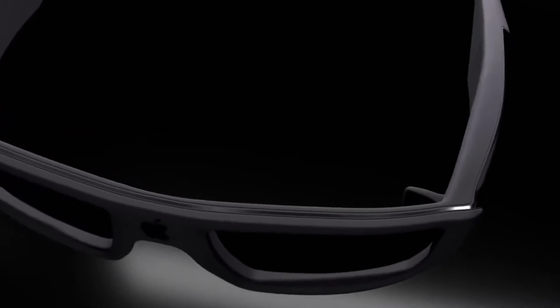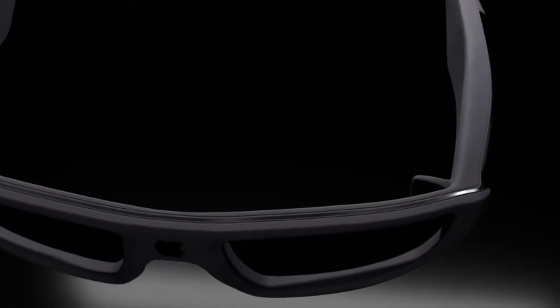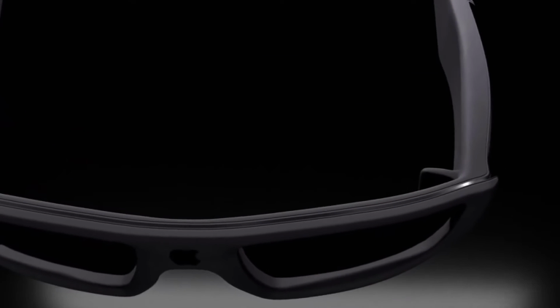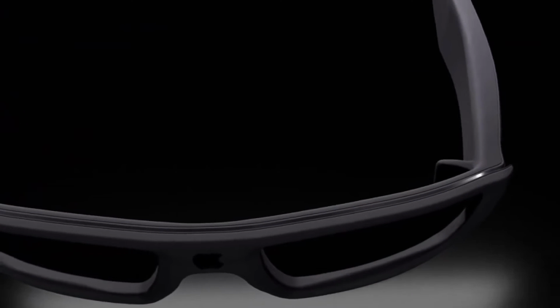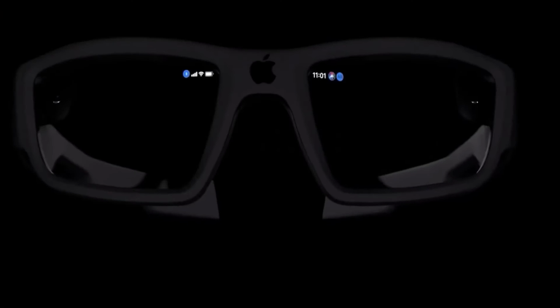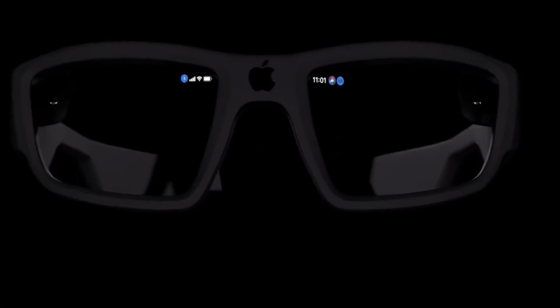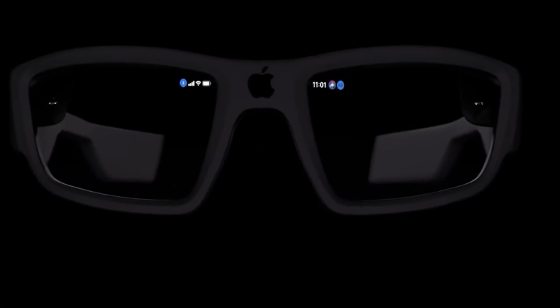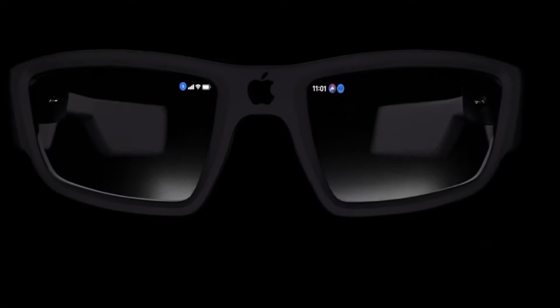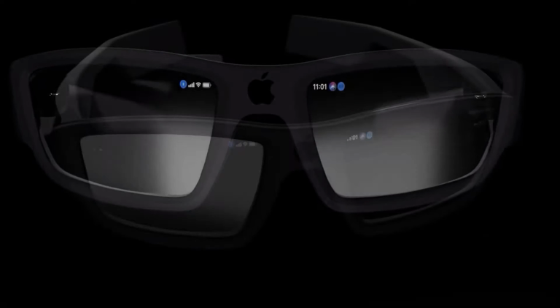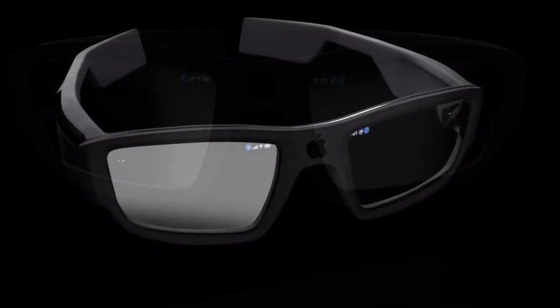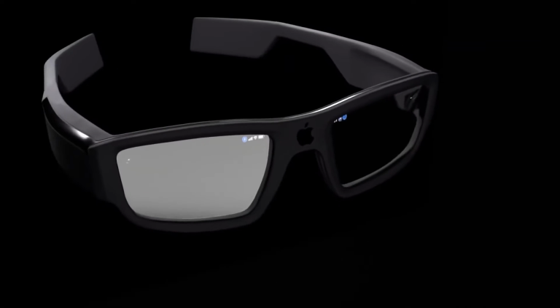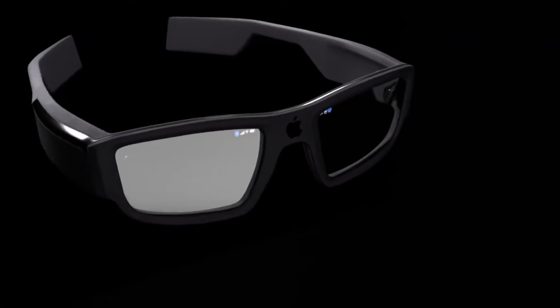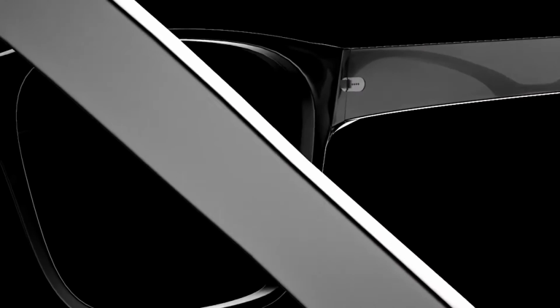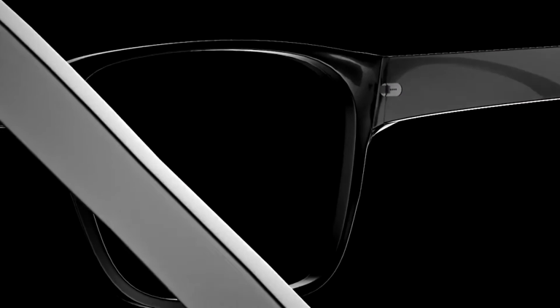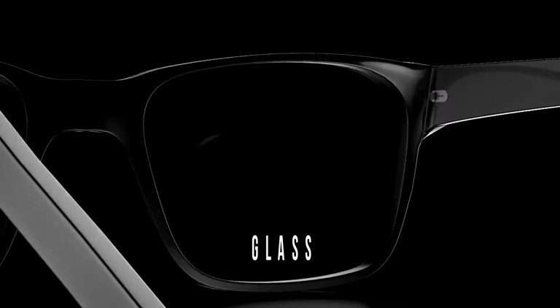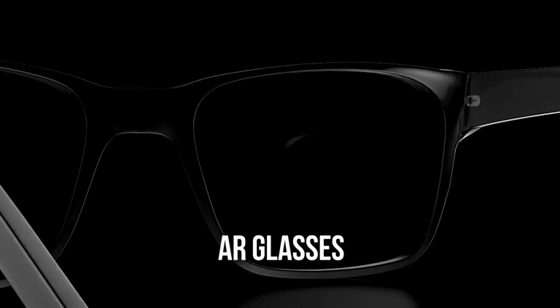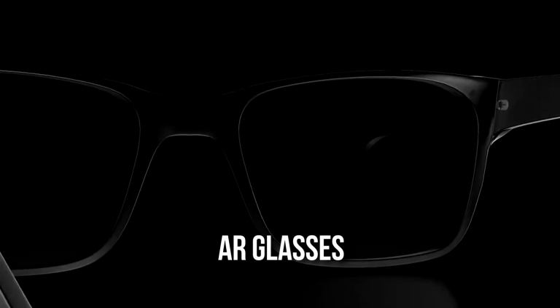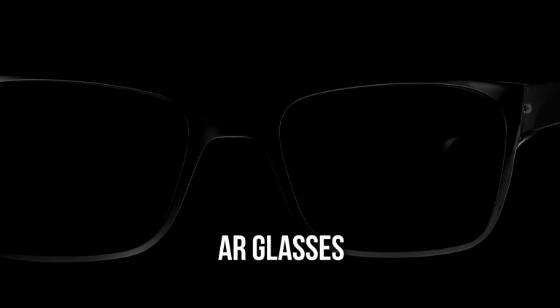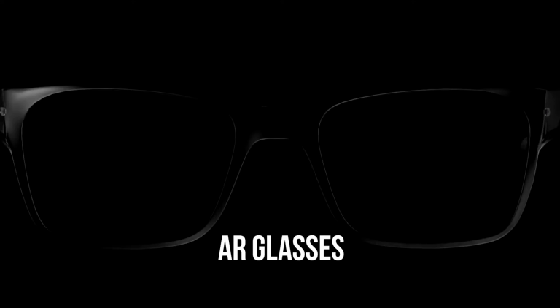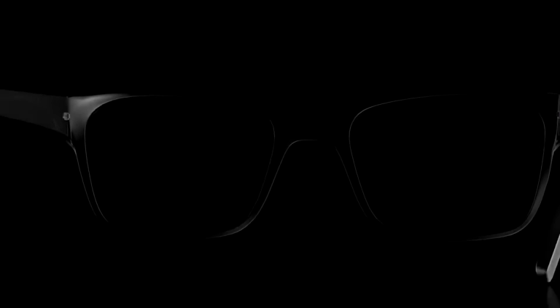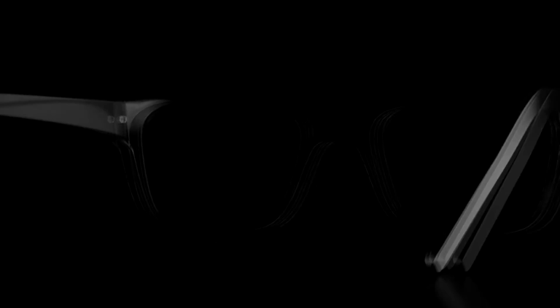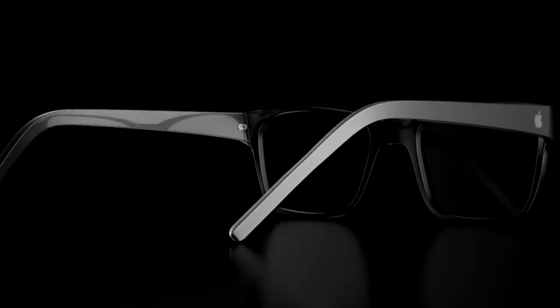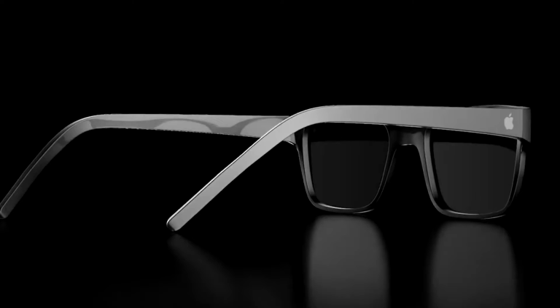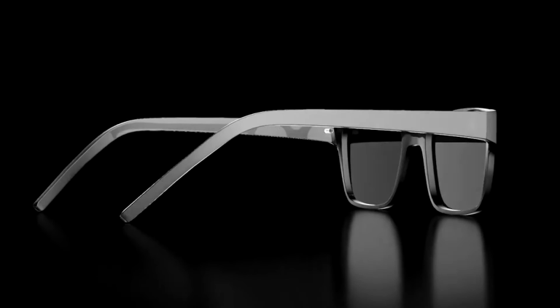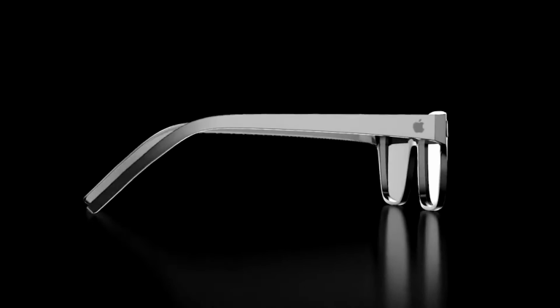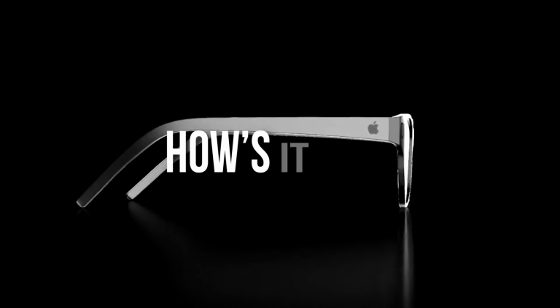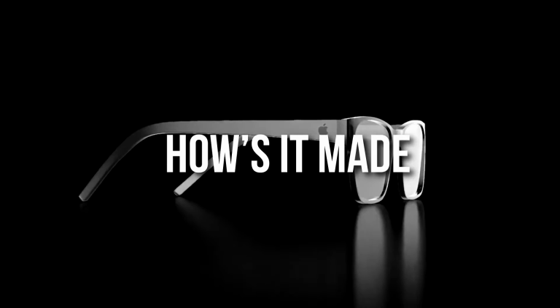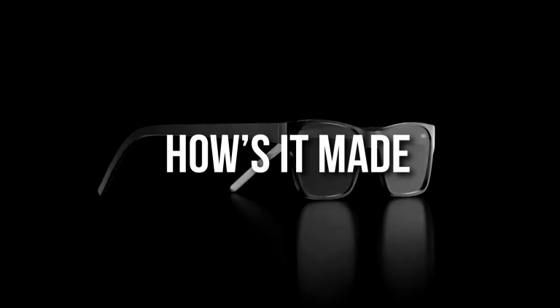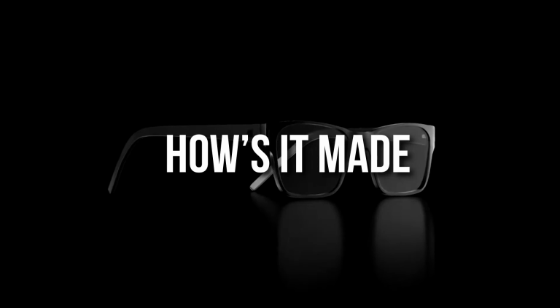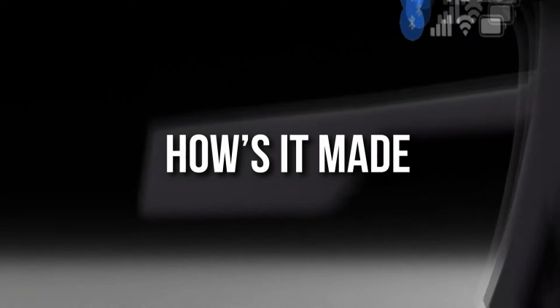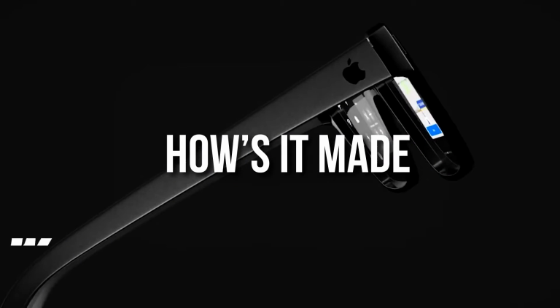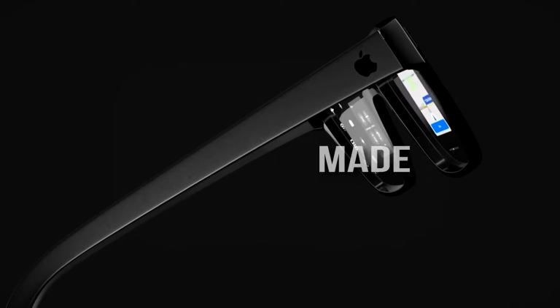Well, technology since the dot-com boom has been very fast-paced, and Apple came out with not just glasses but AR glasses. So cool, isn't it? Hey guys, welcome to another exciting video from How It's Made.